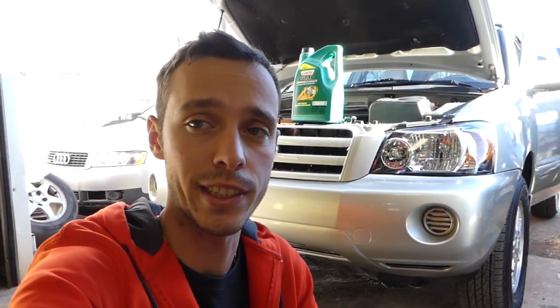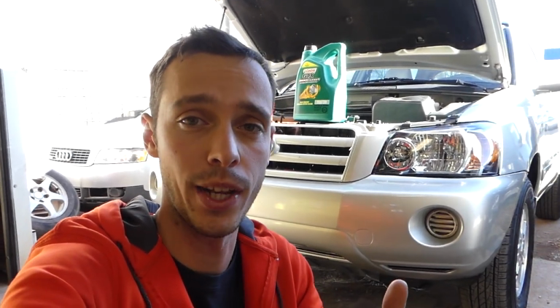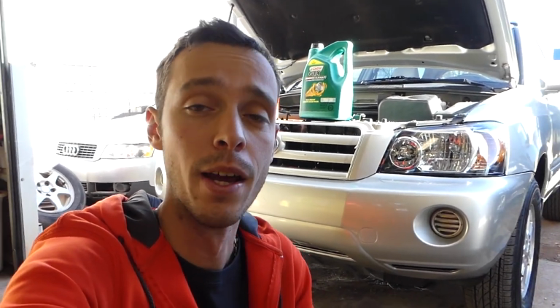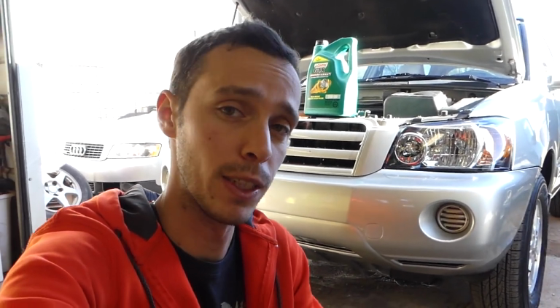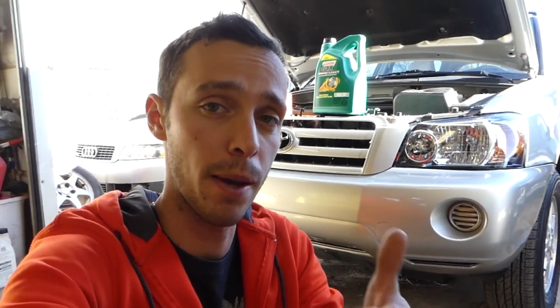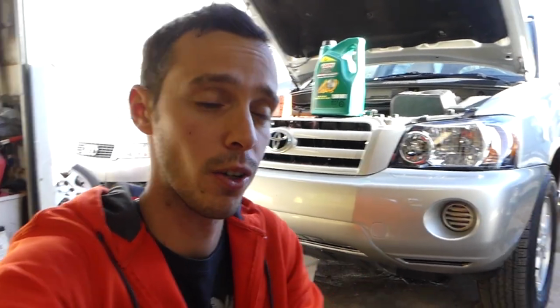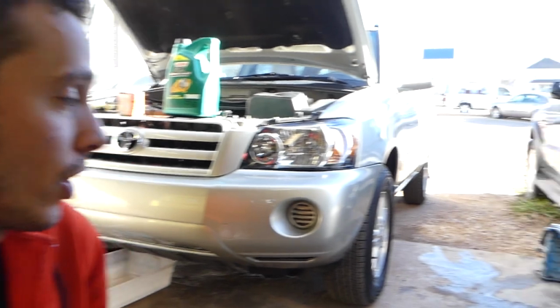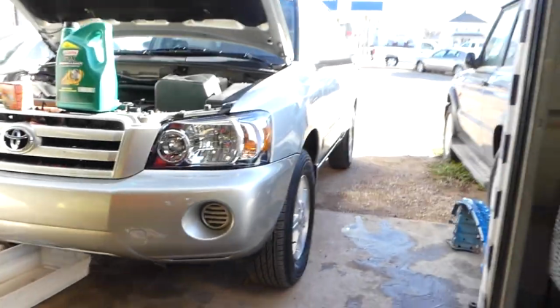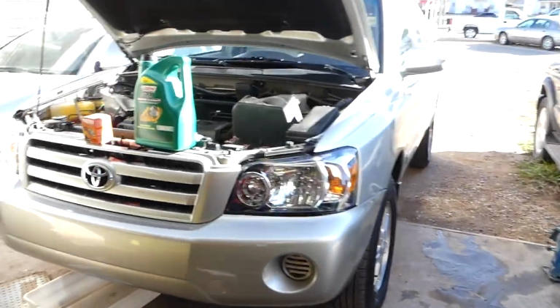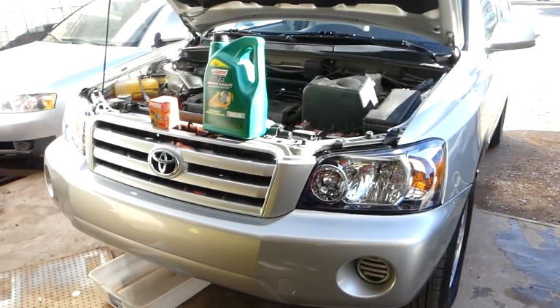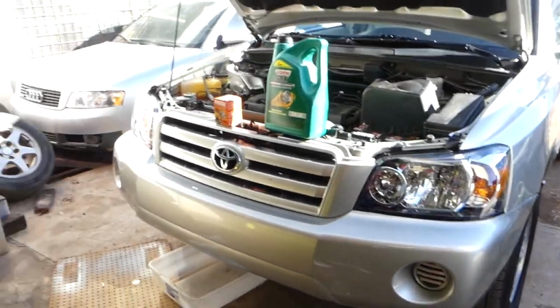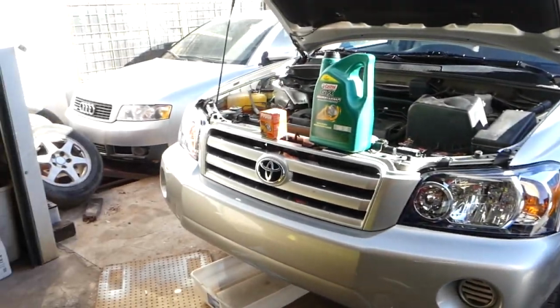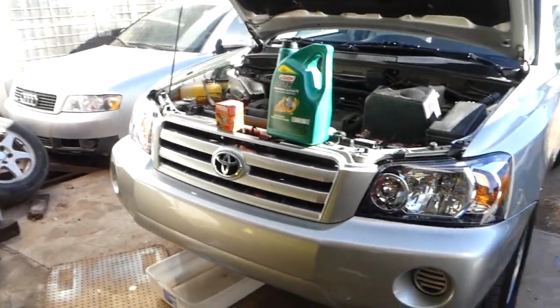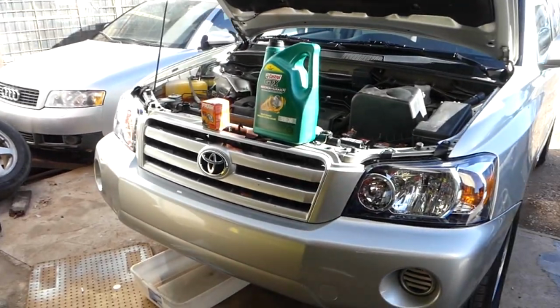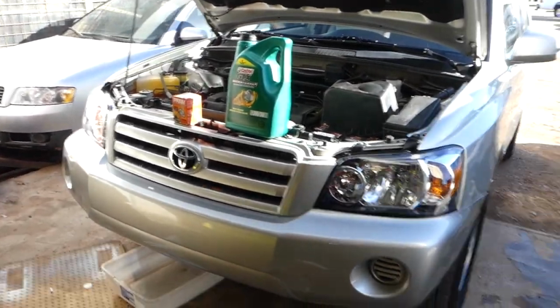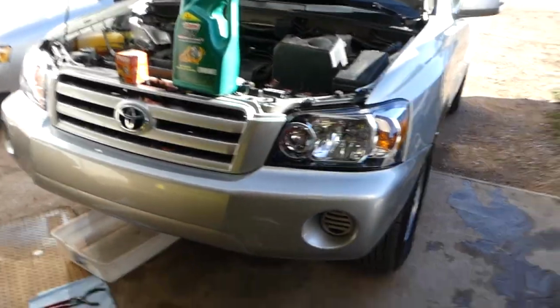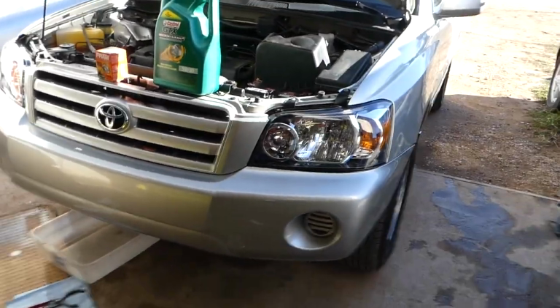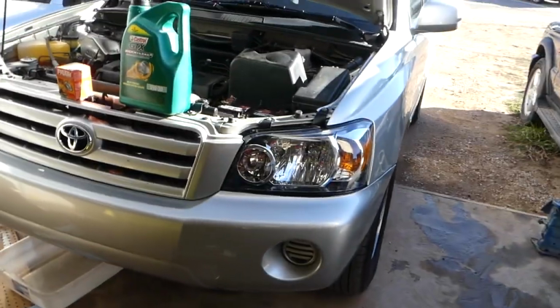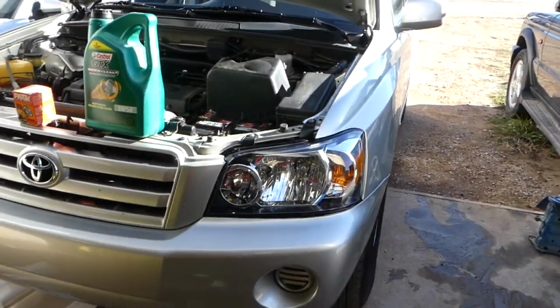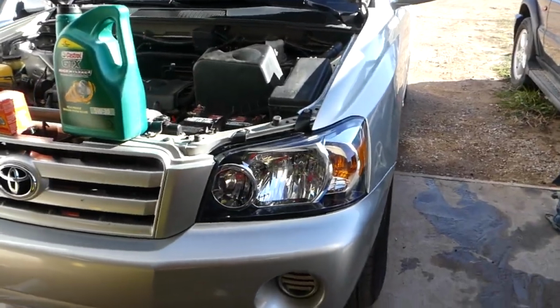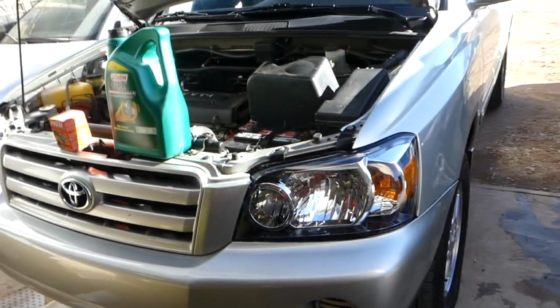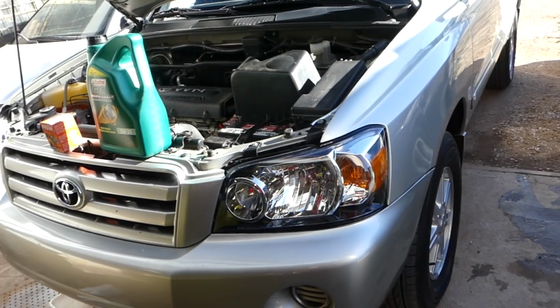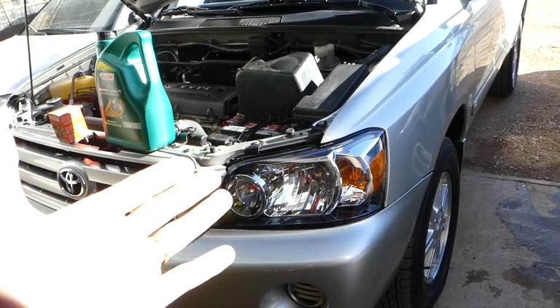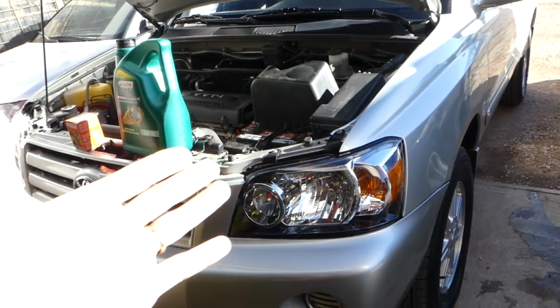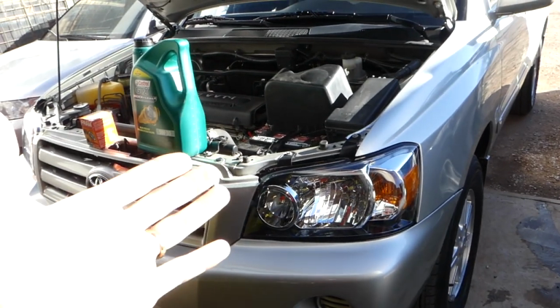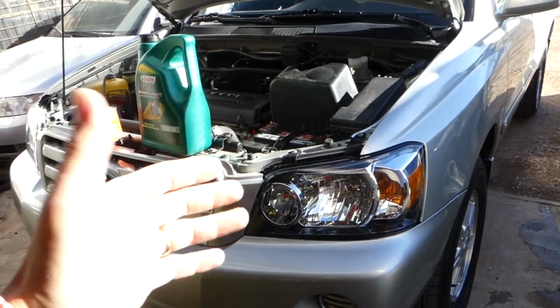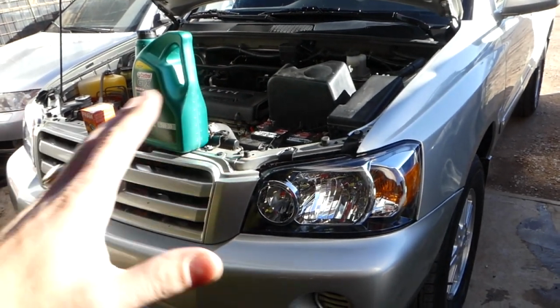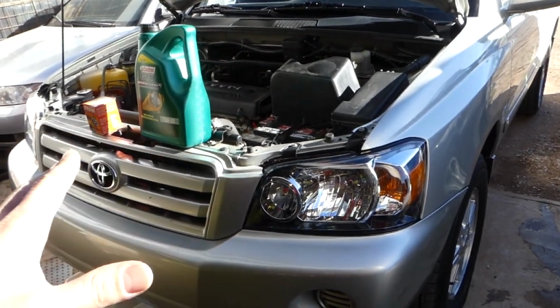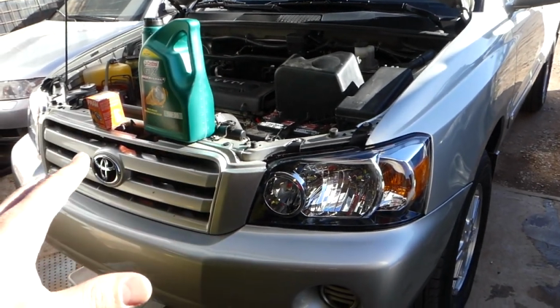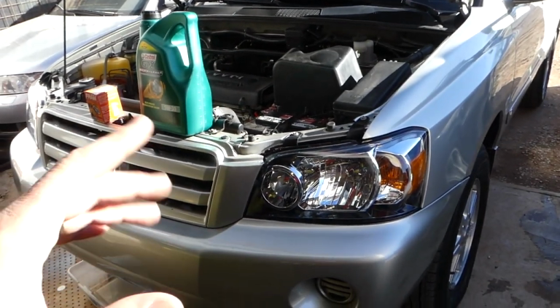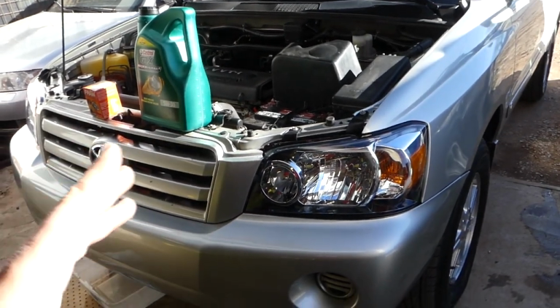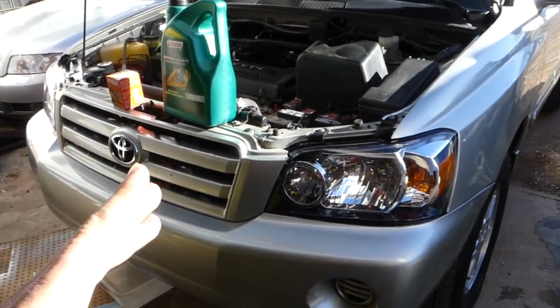Stay with us, please subscribe and let's grow the channel together. We'll probably have 40 to 50 videos on the channel for the Toyota Highlander covering how to do things, so please subscribe.